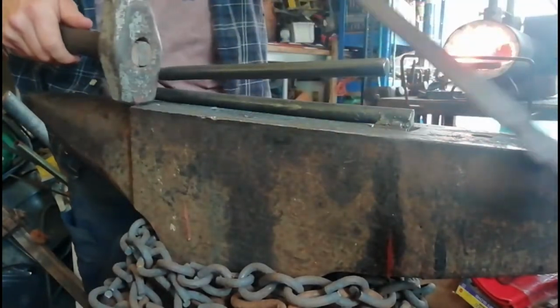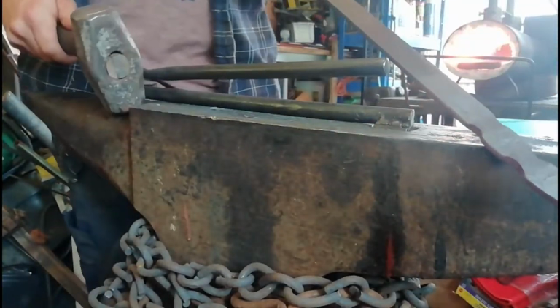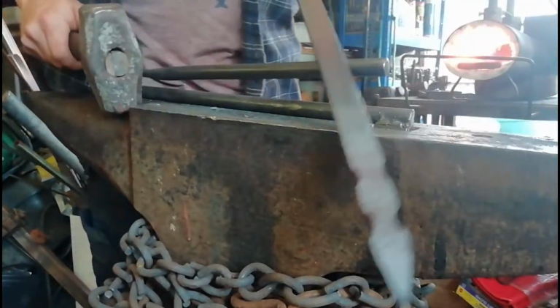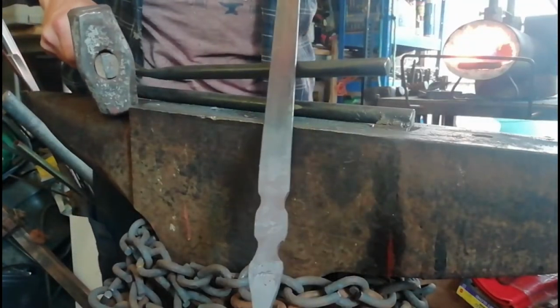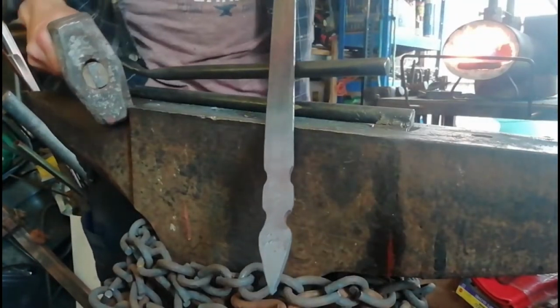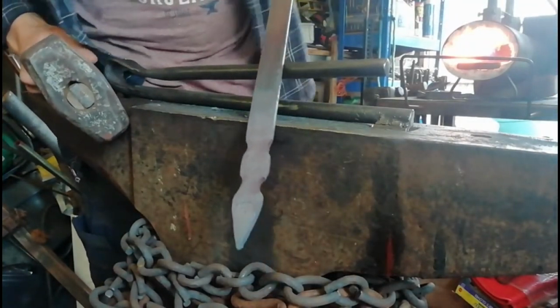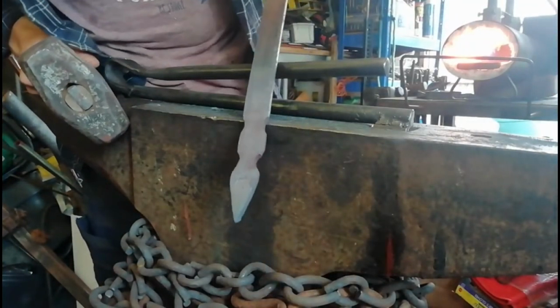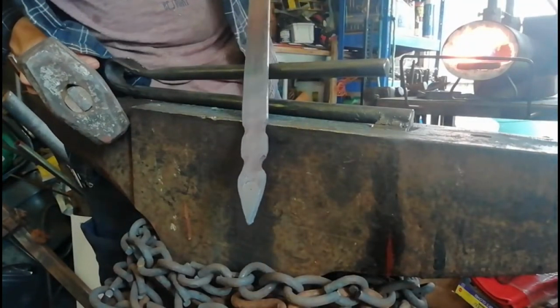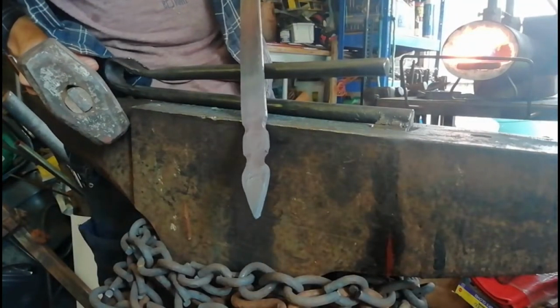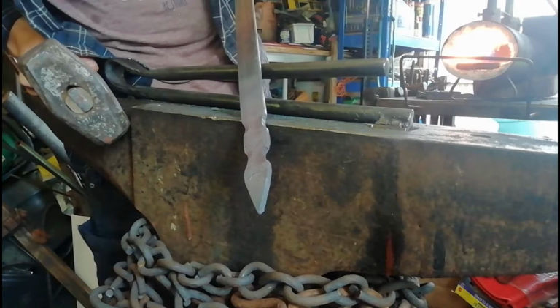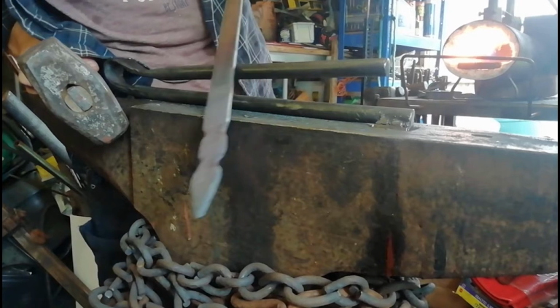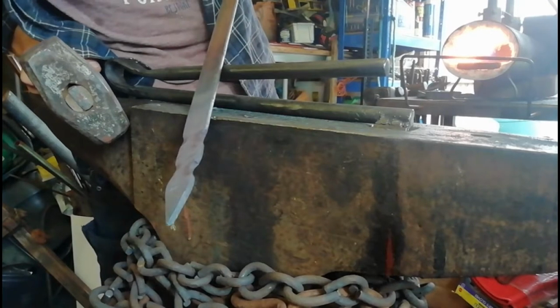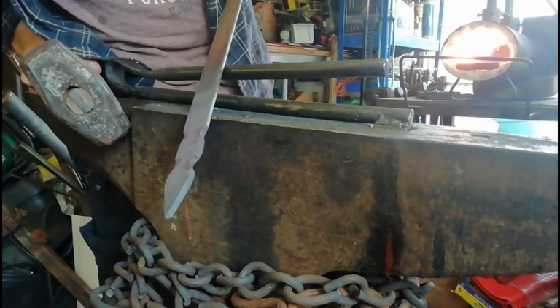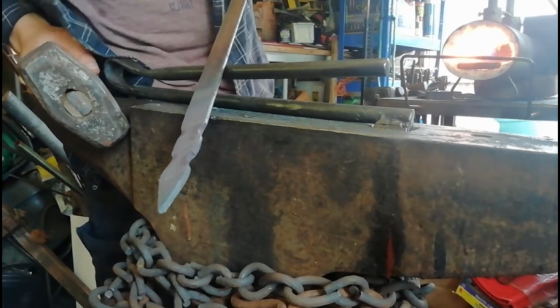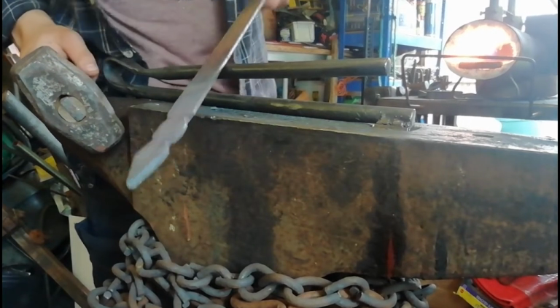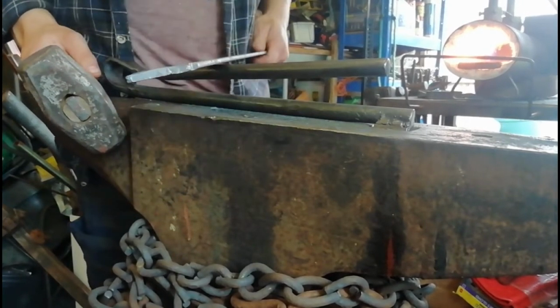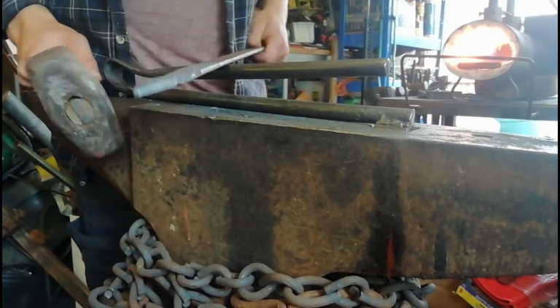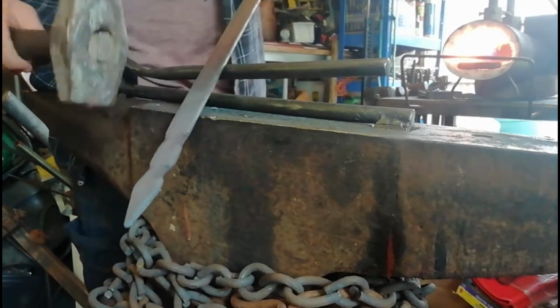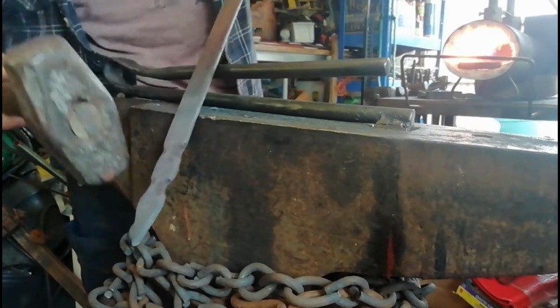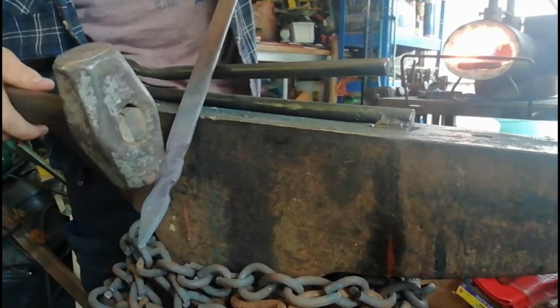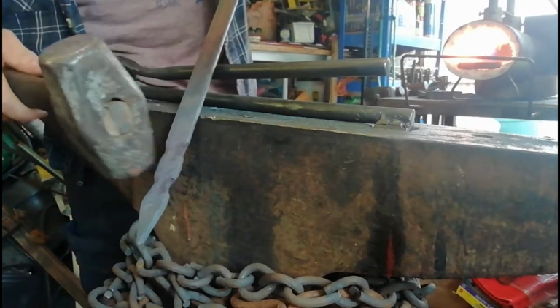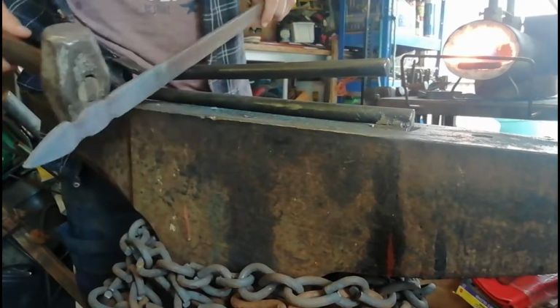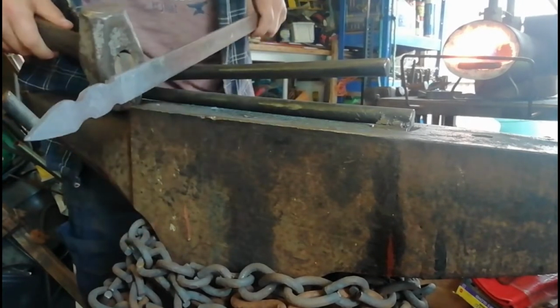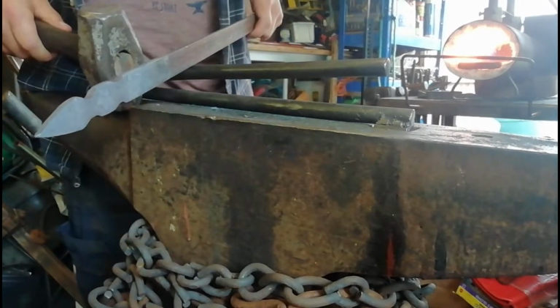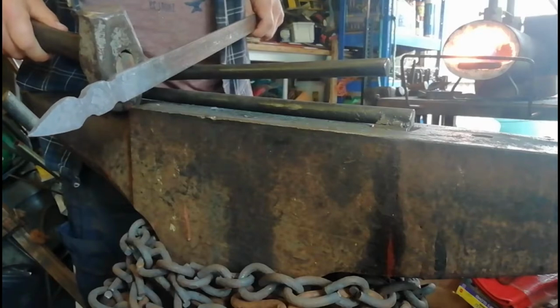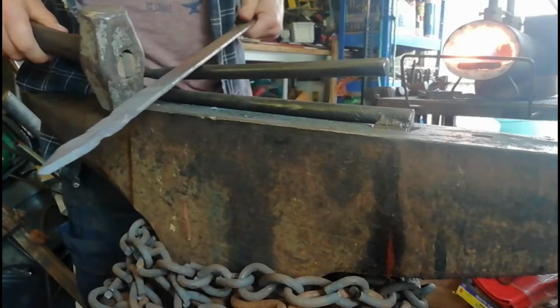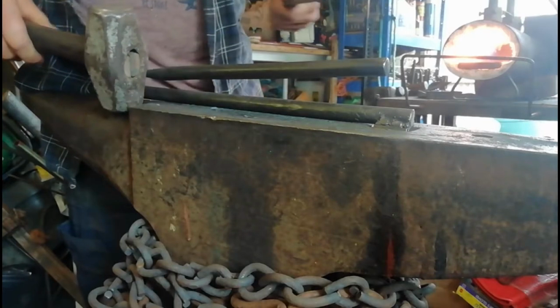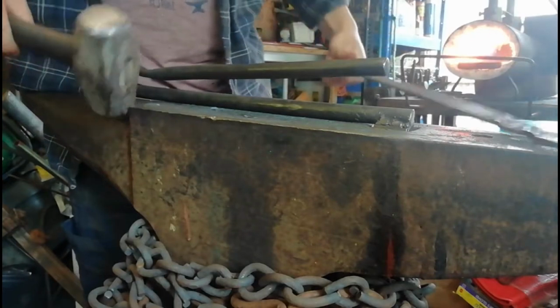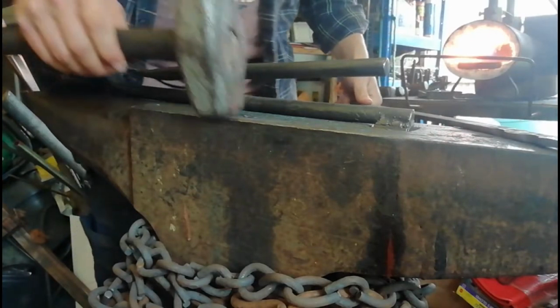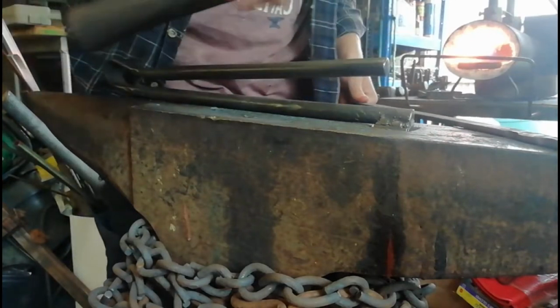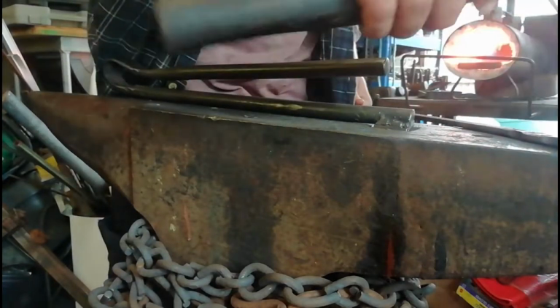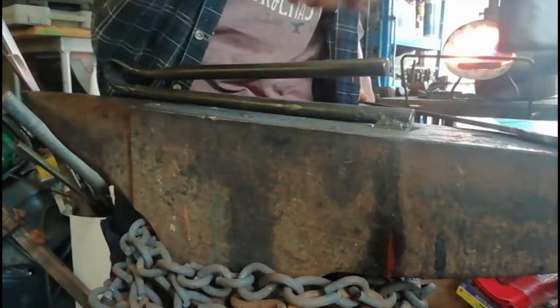Well I think ladies and gentlemen, that is not too shabby — I think it's quite nice. So now in that little middle piece there we're going to centre punch it, and that's where we're going to stick the hole.